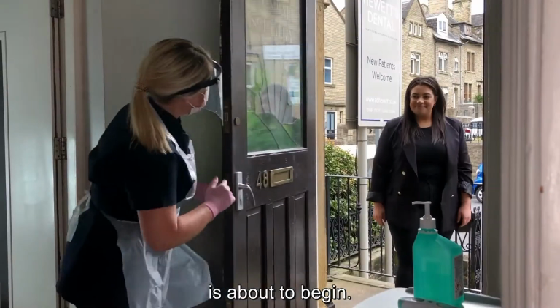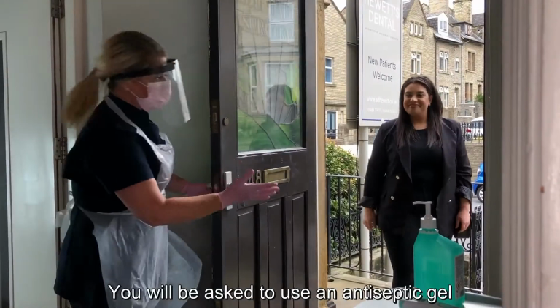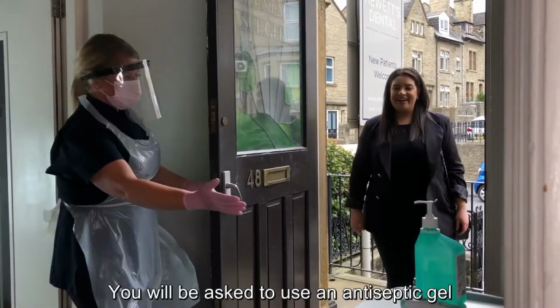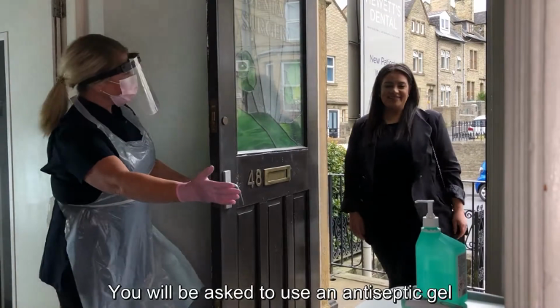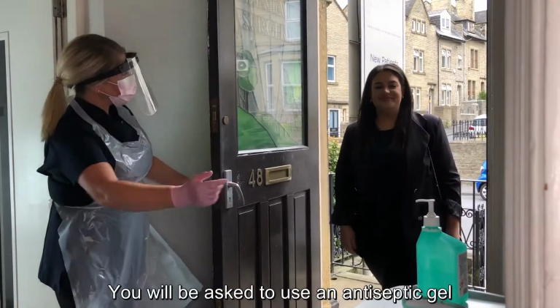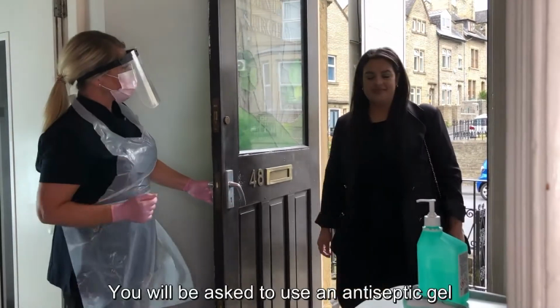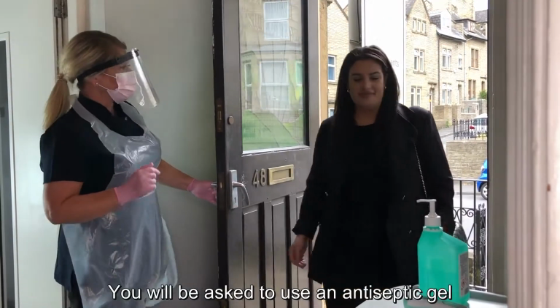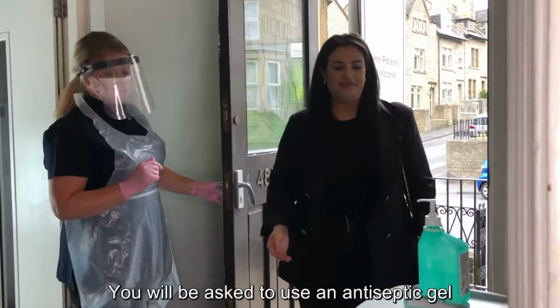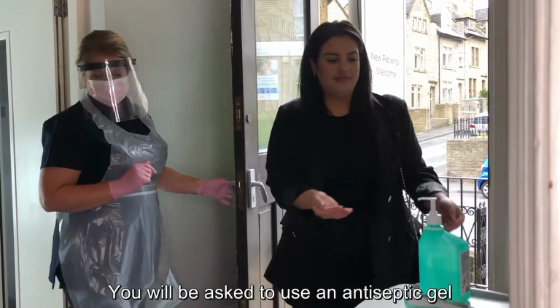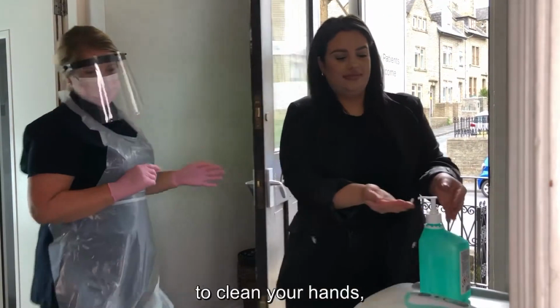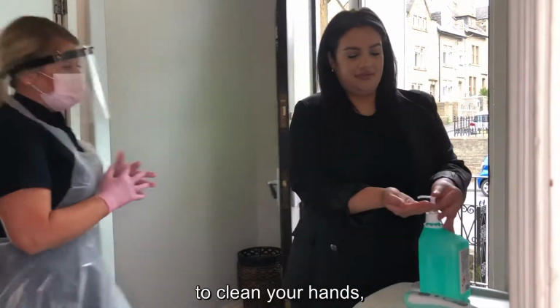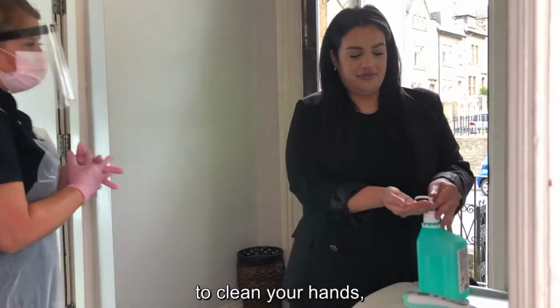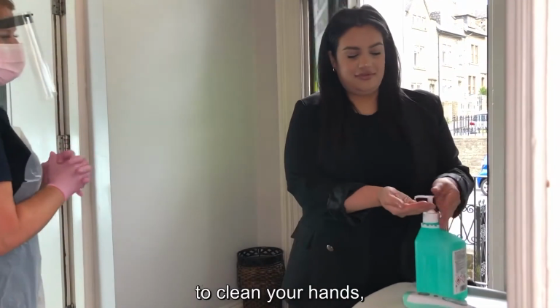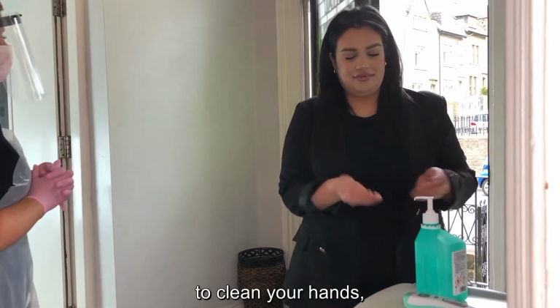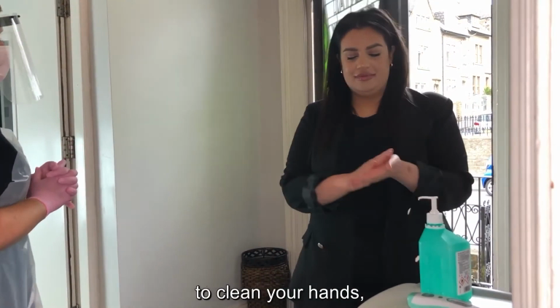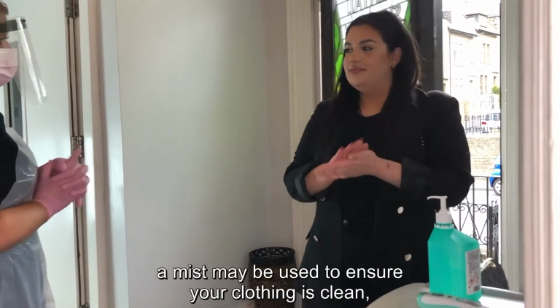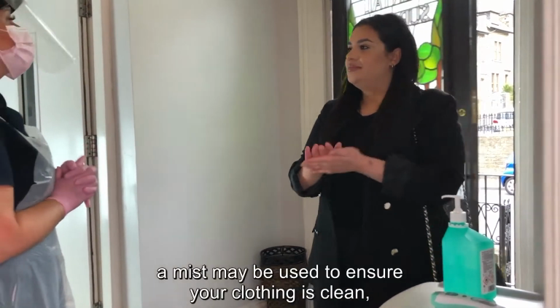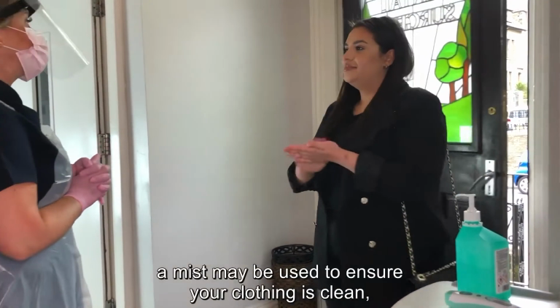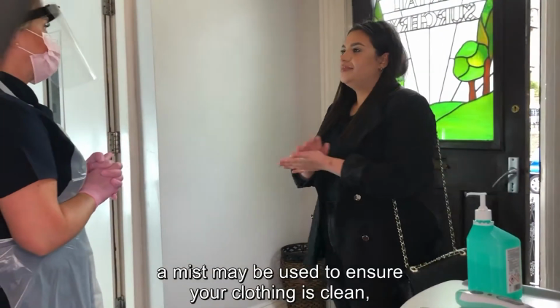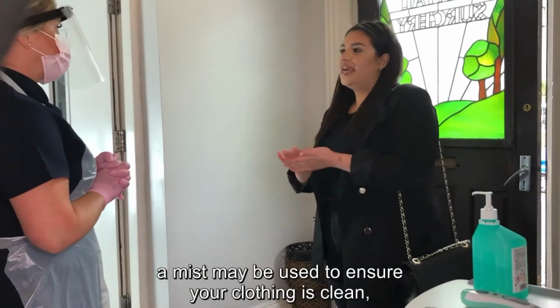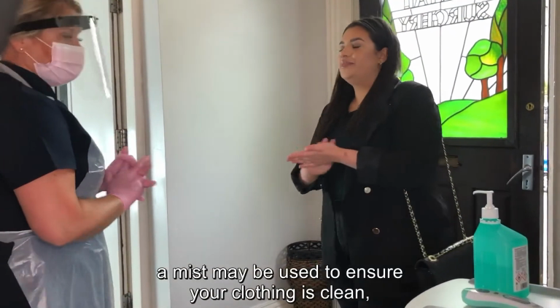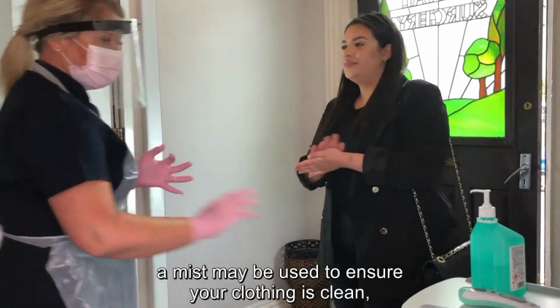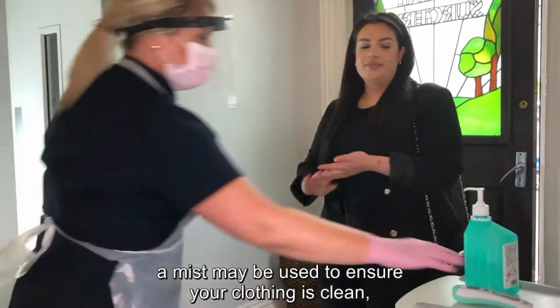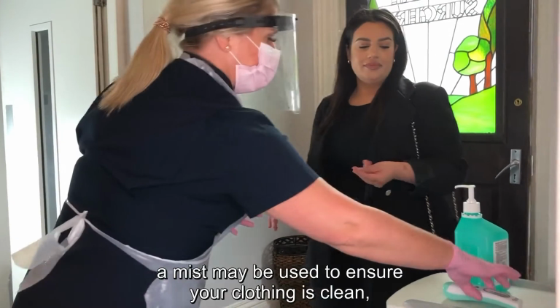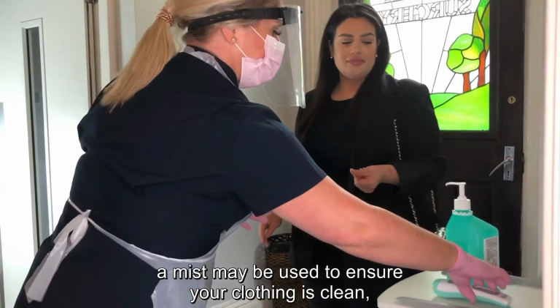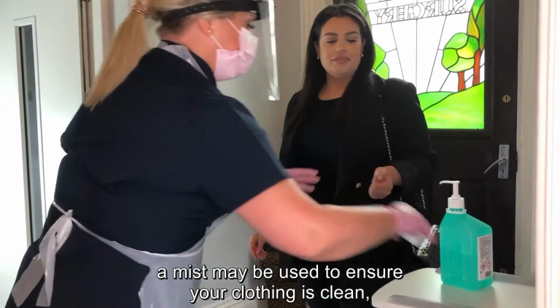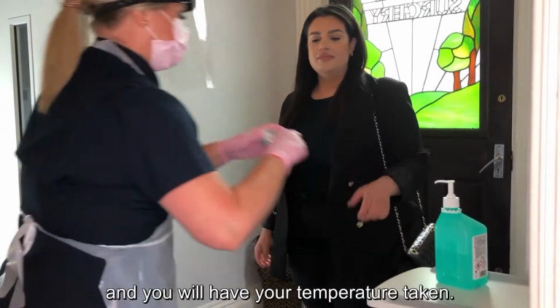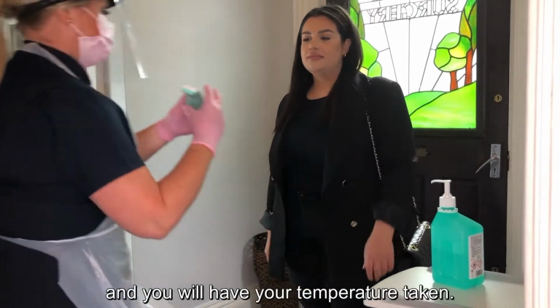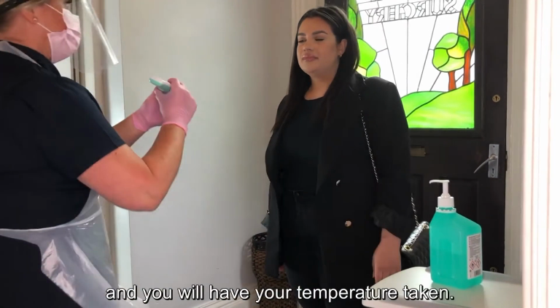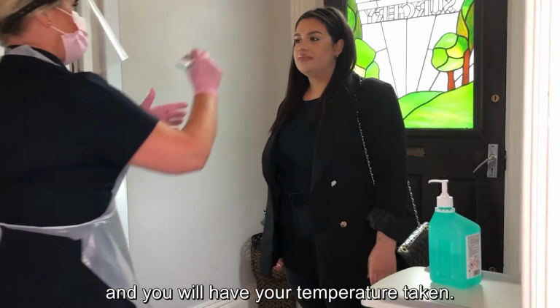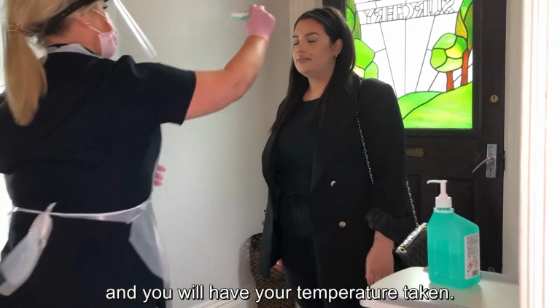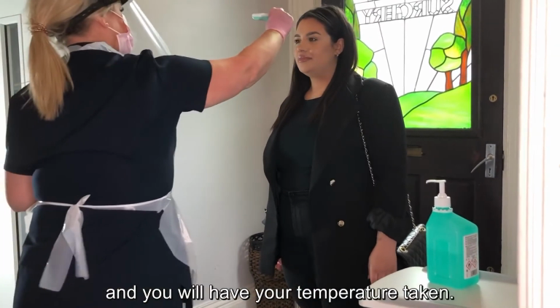You will be asked to use an antiseptic gel to clean your hands. A mist may be used to ensure your clothing is clean and you will have your temperature taken.